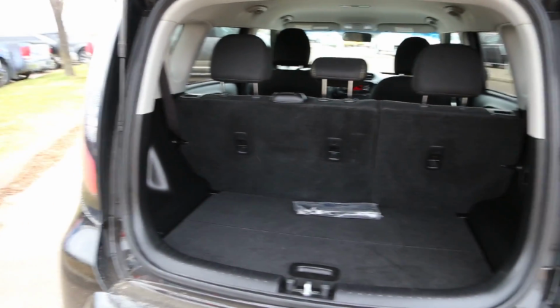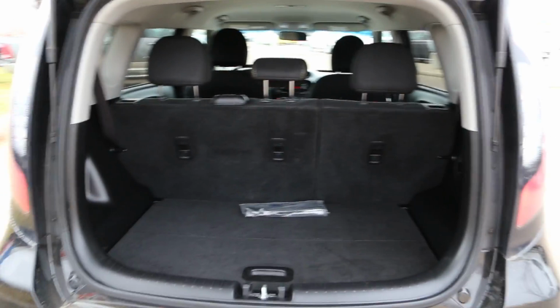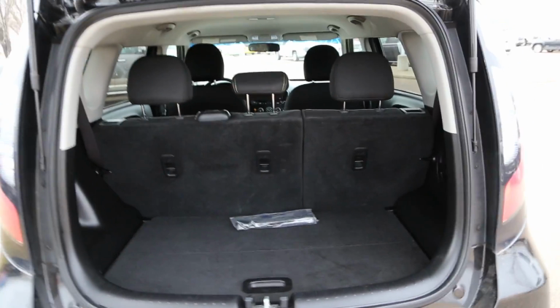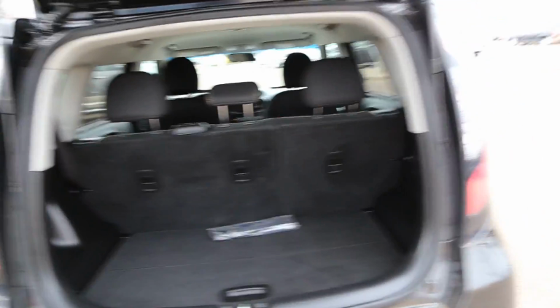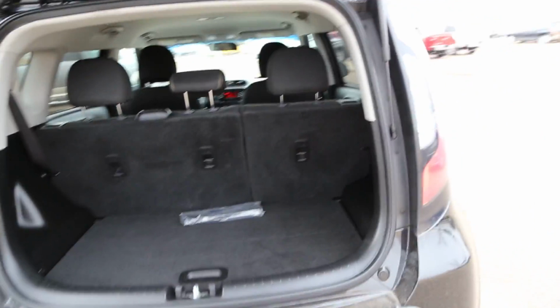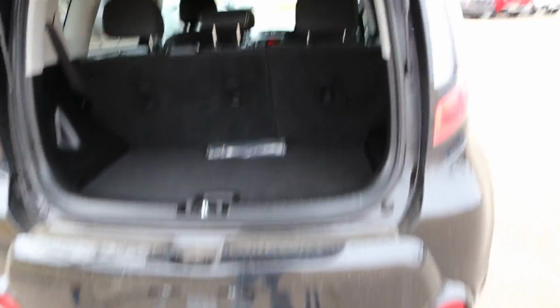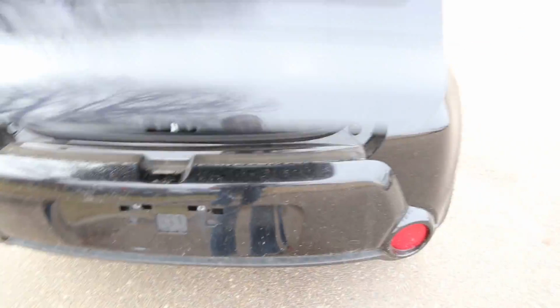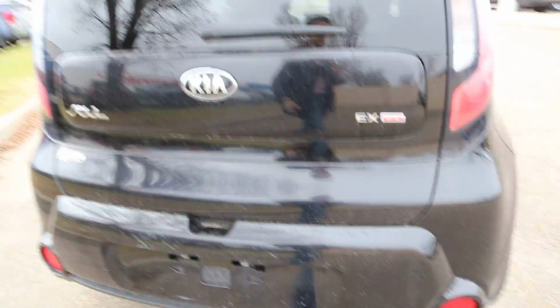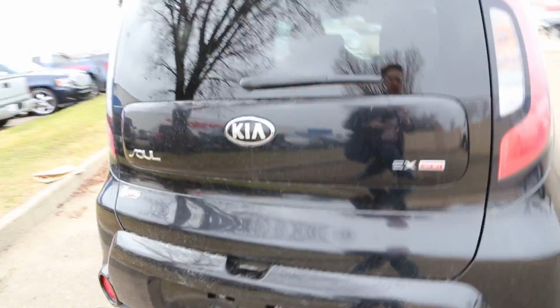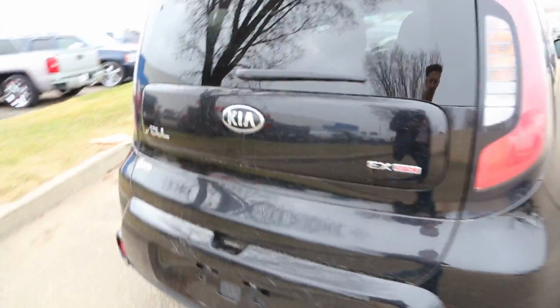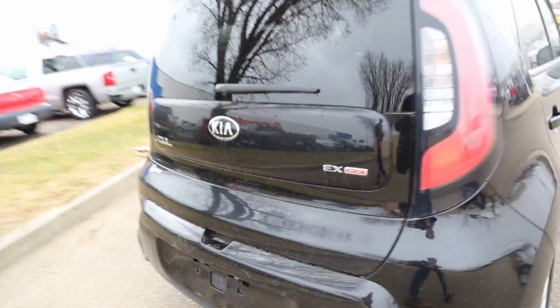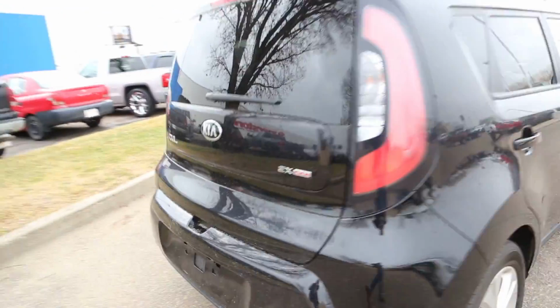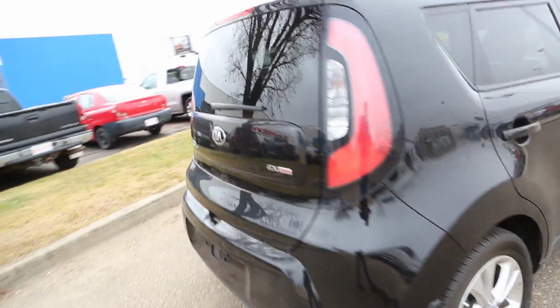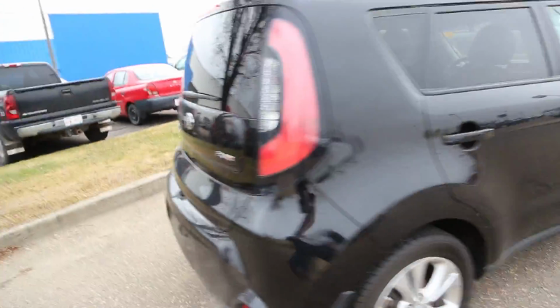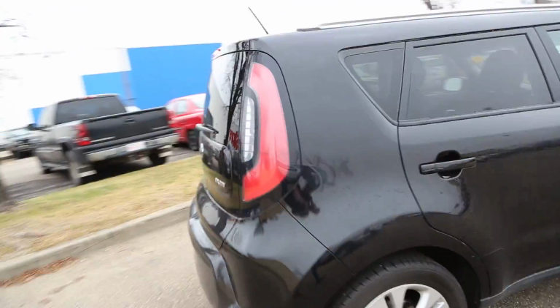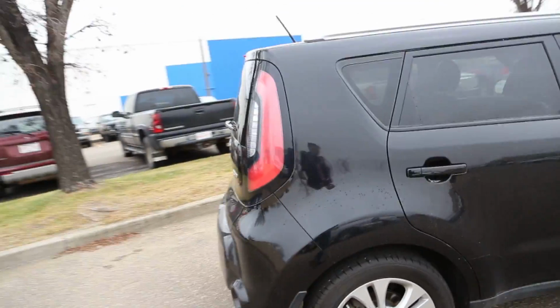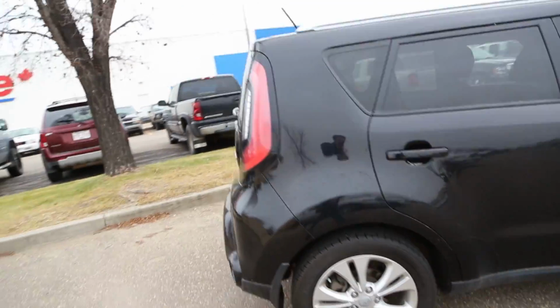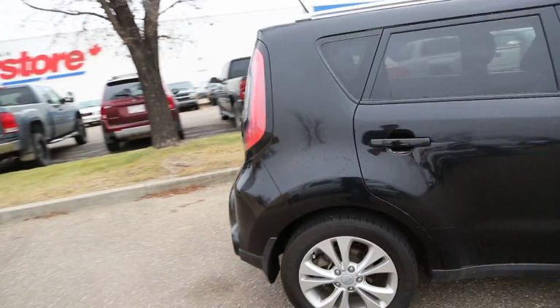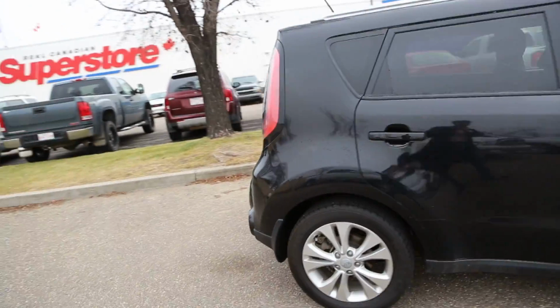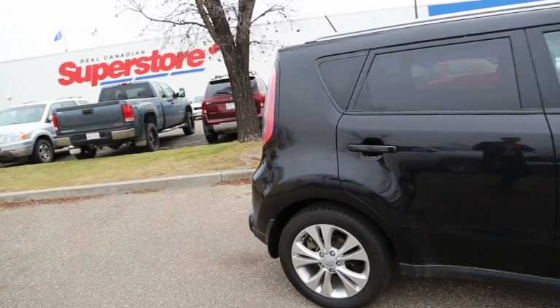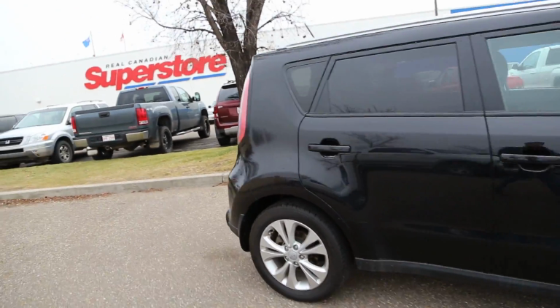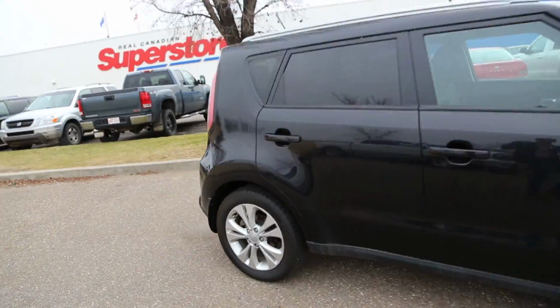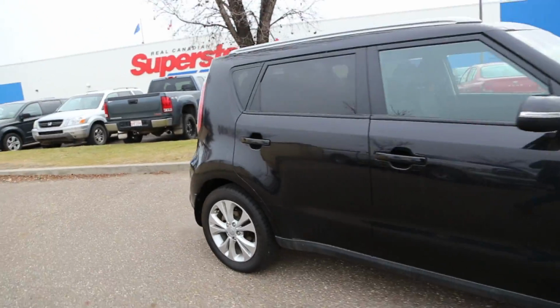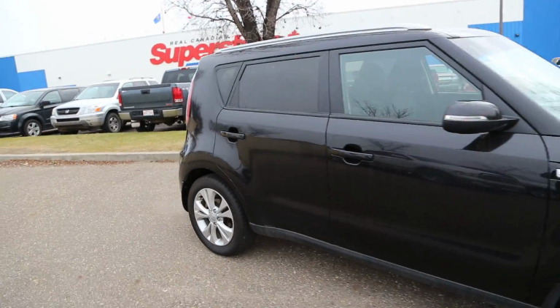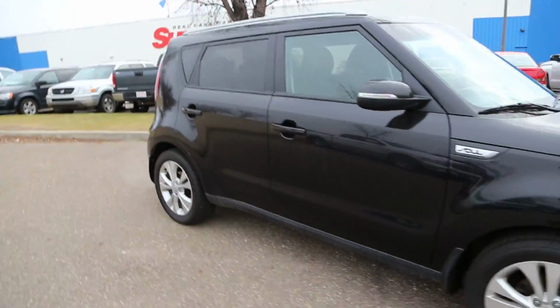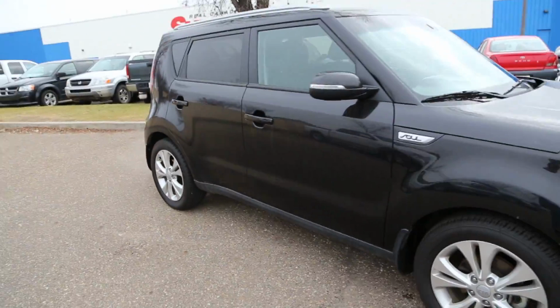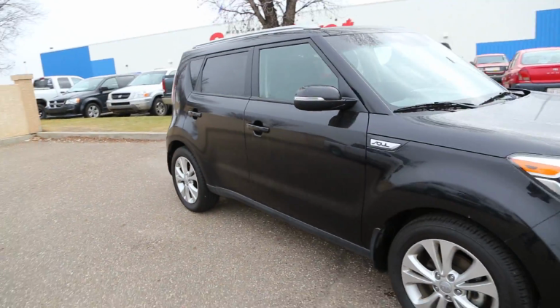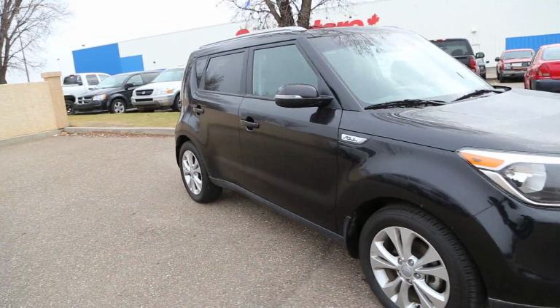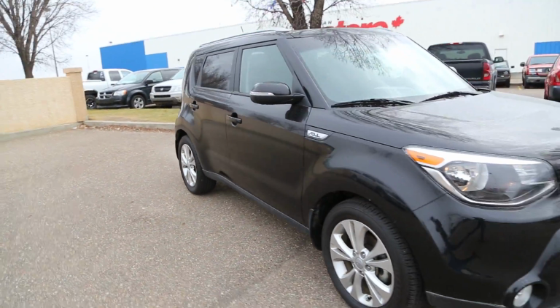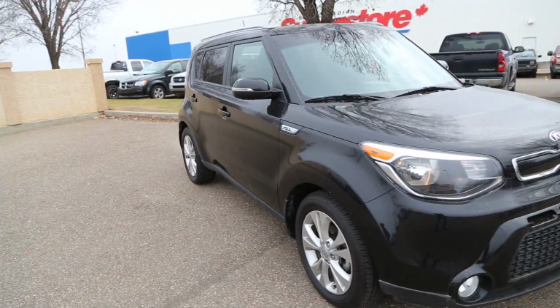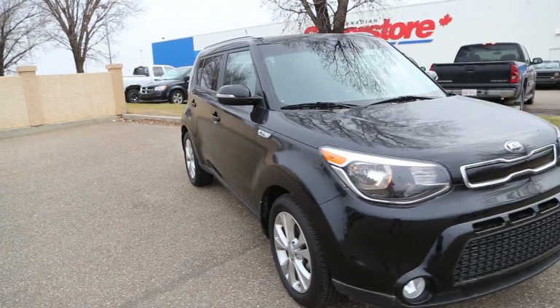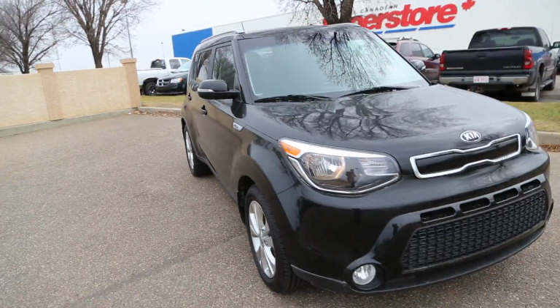There's storage space in the back. The vehicle is in good shape — not too old at all.